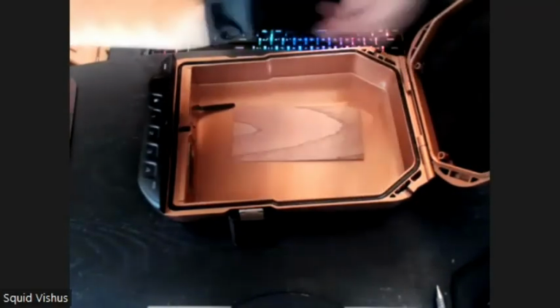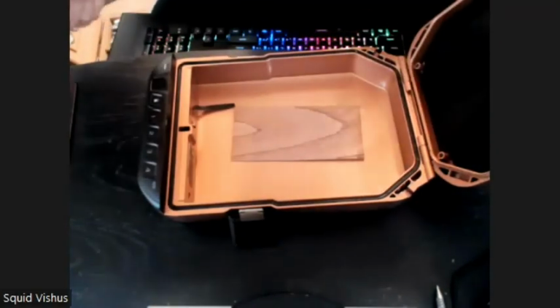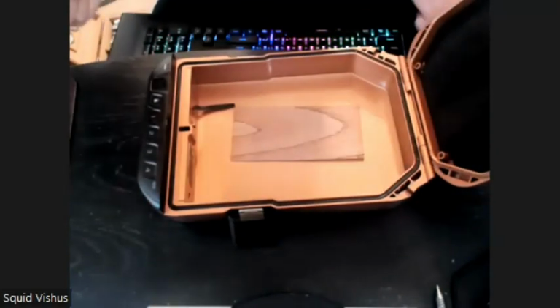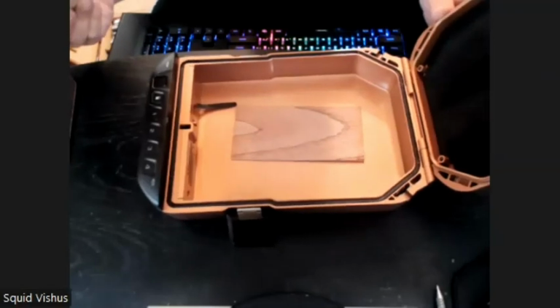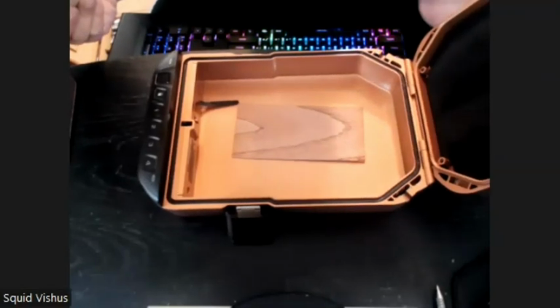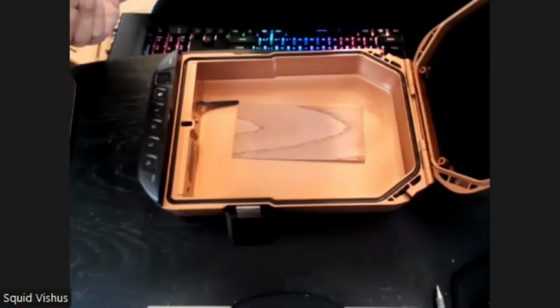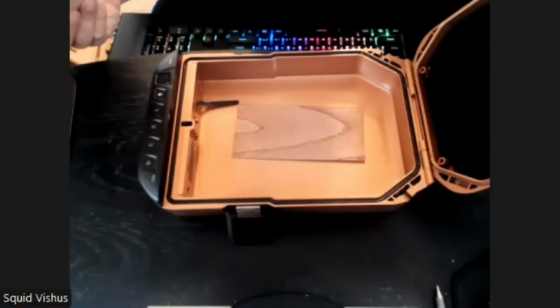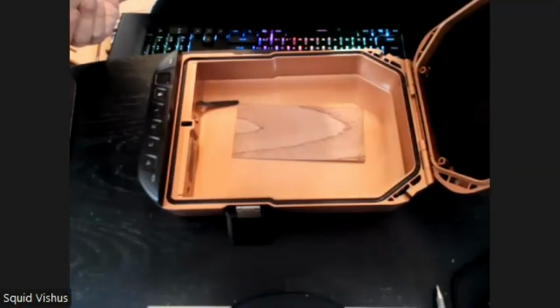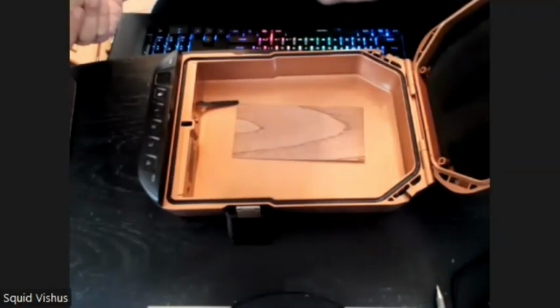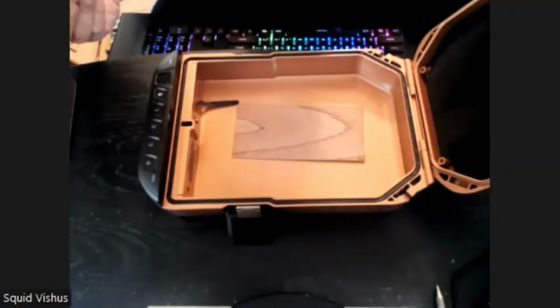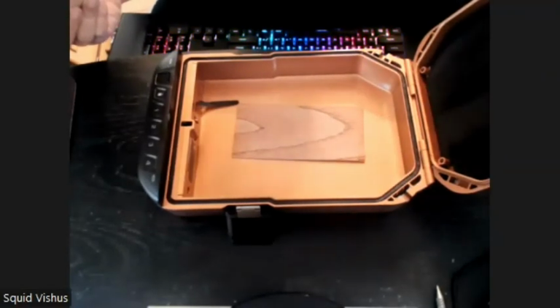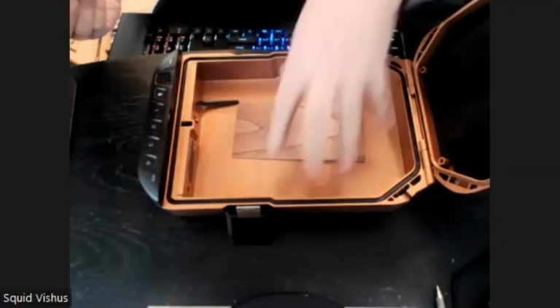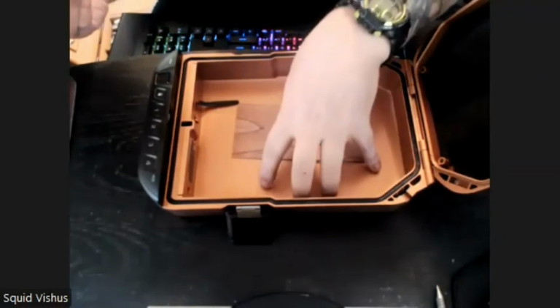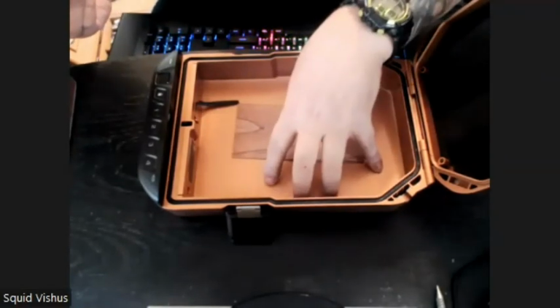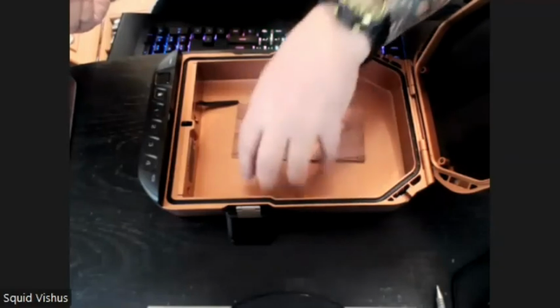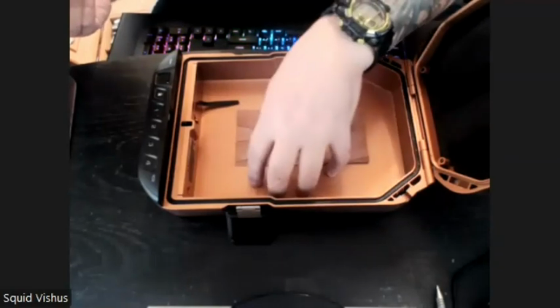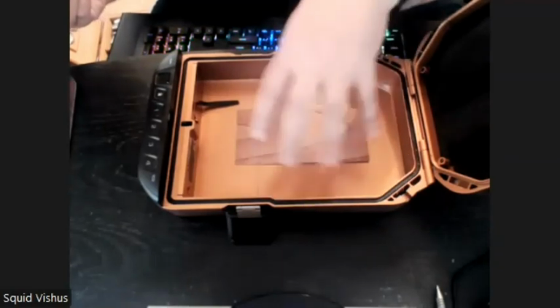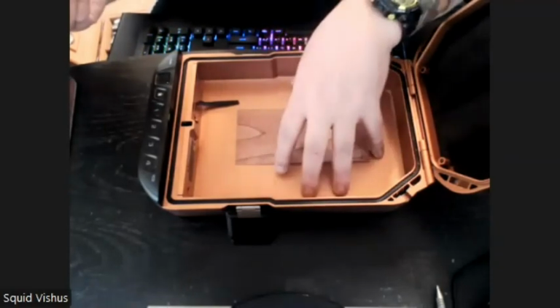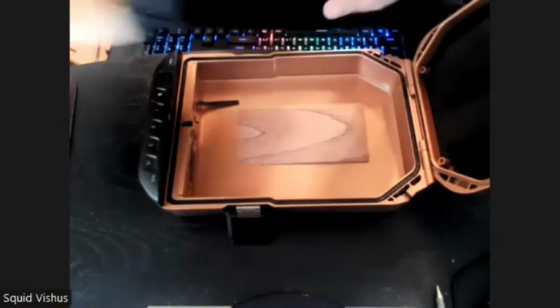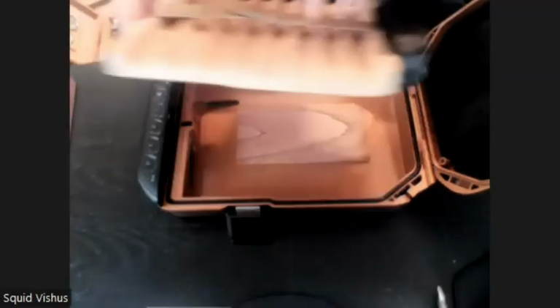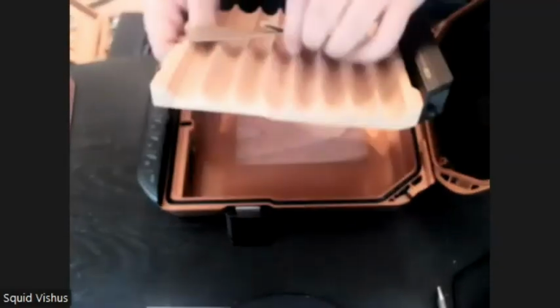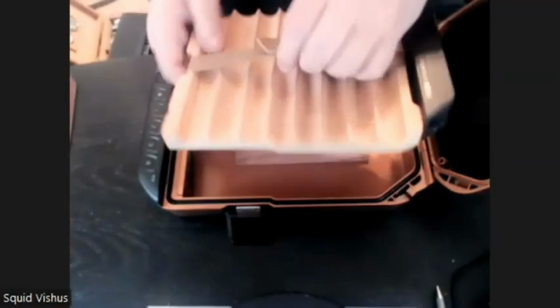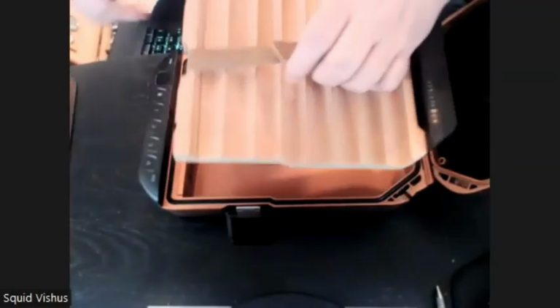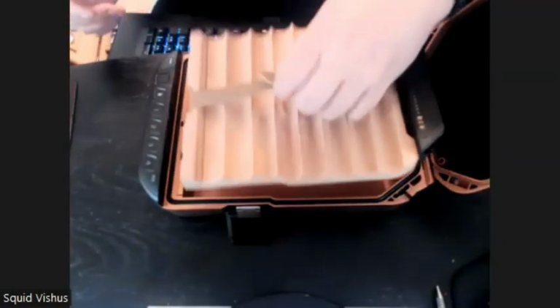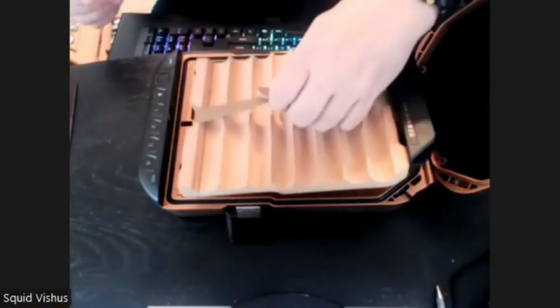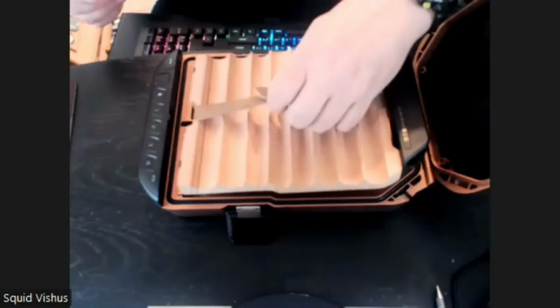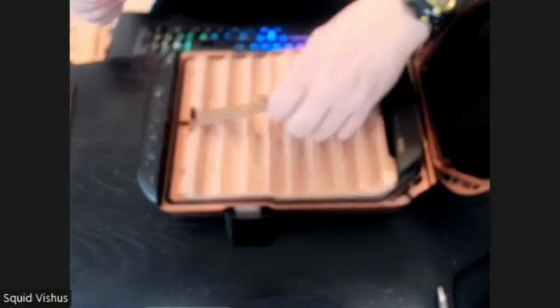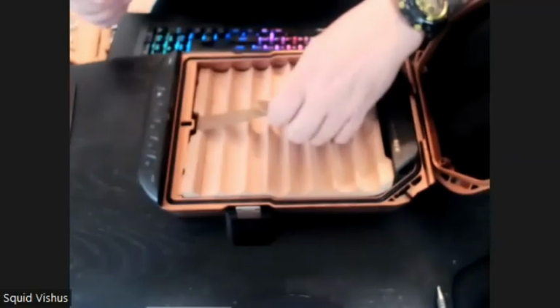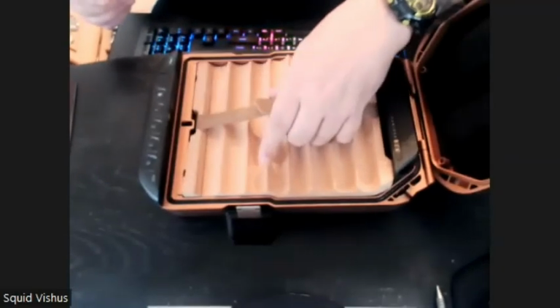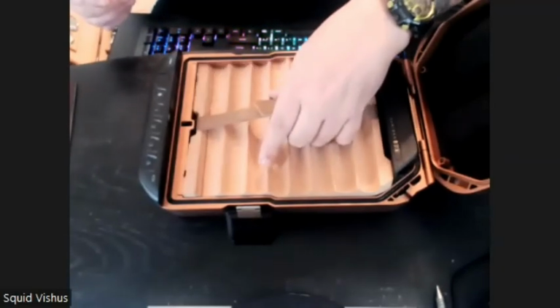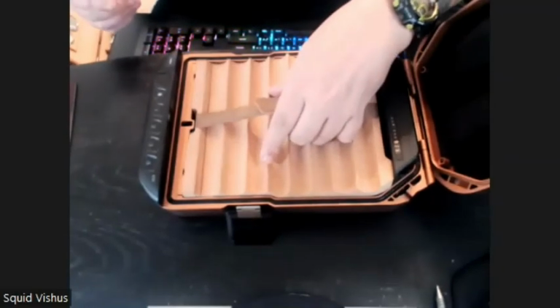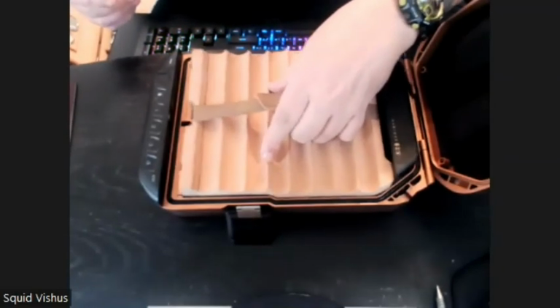This actually came from a company called Voltec, where they make a lot of safes for people to store valuables or maybe a firearm. Somebody came up with the idea to make a humidor out of it, and I thank them for that.